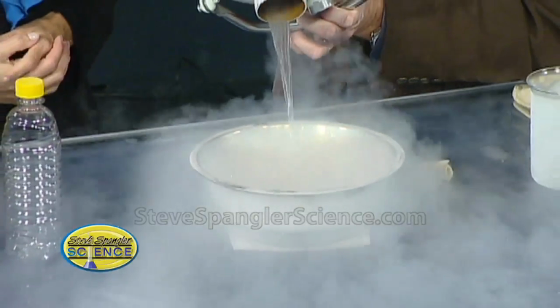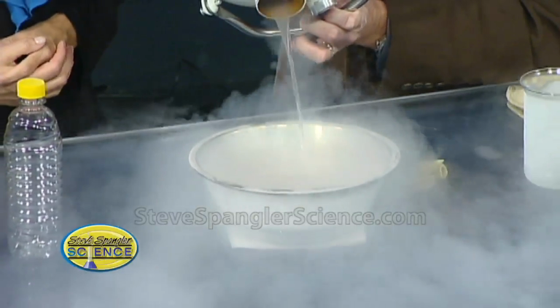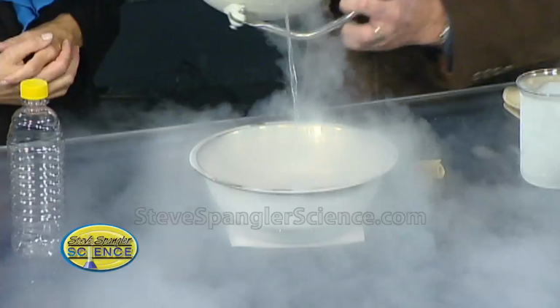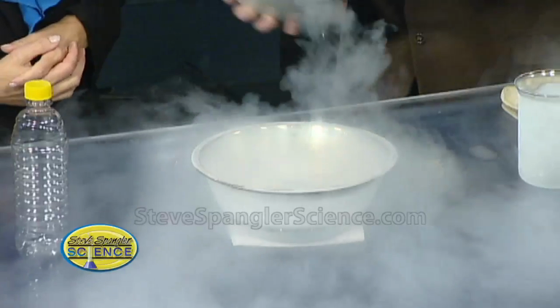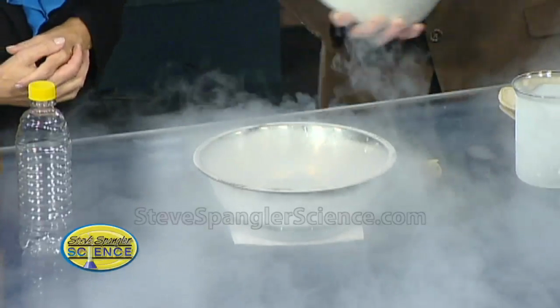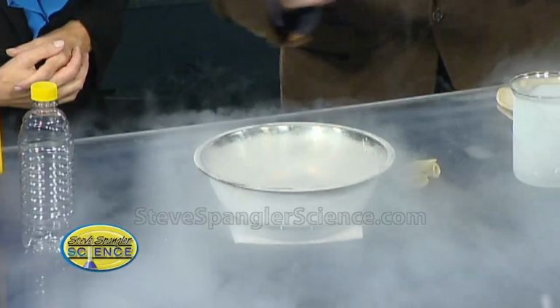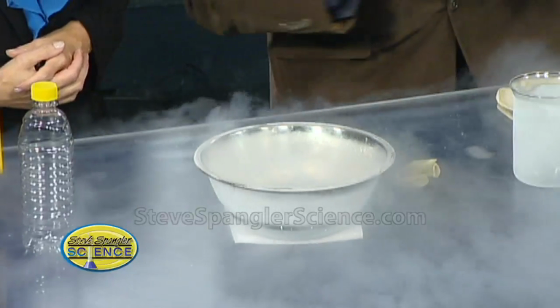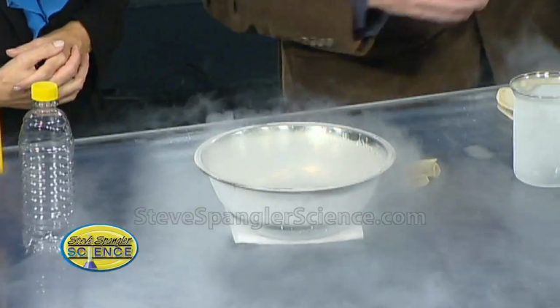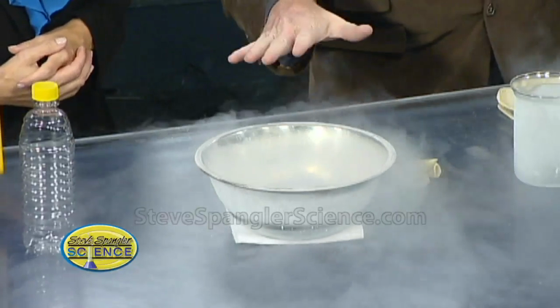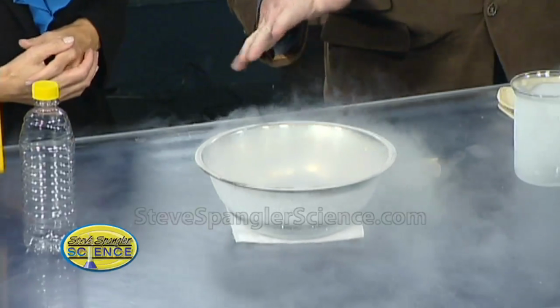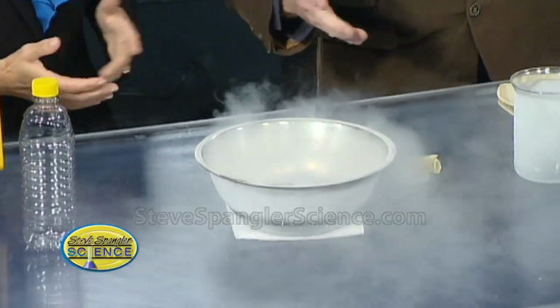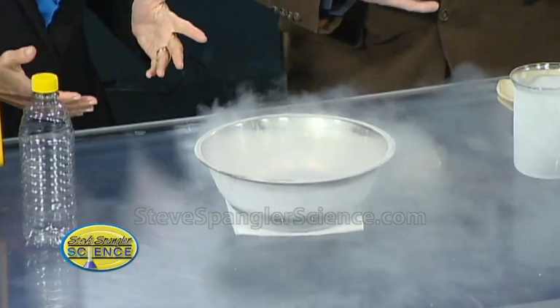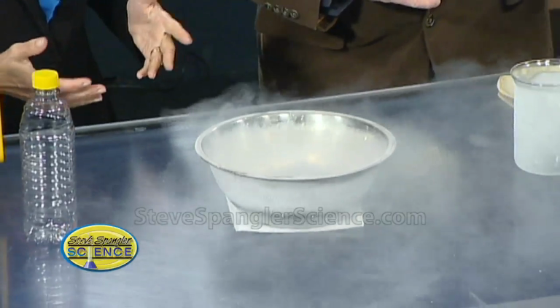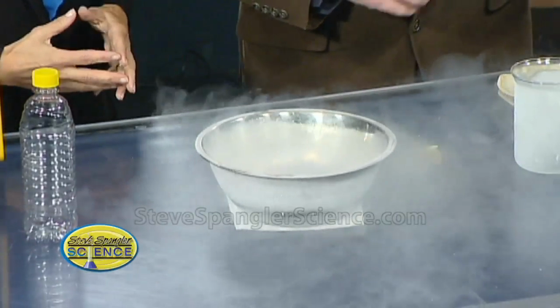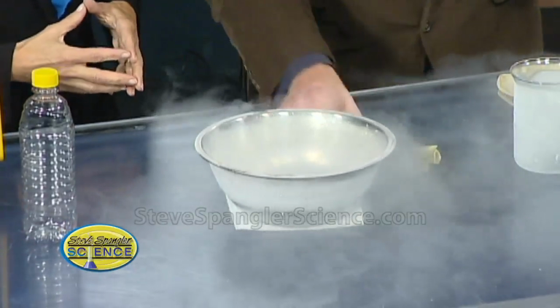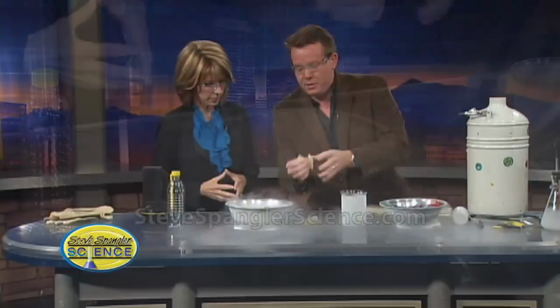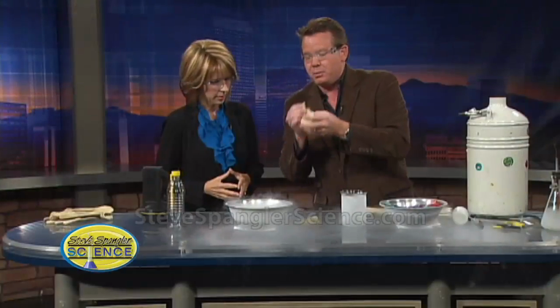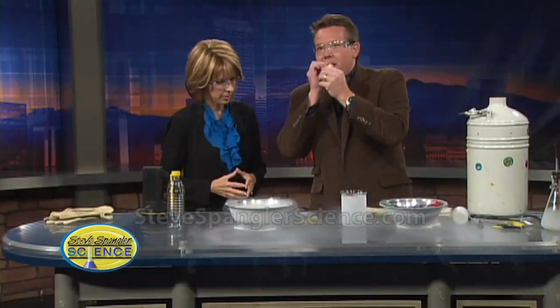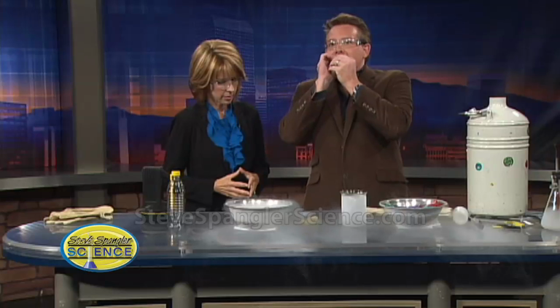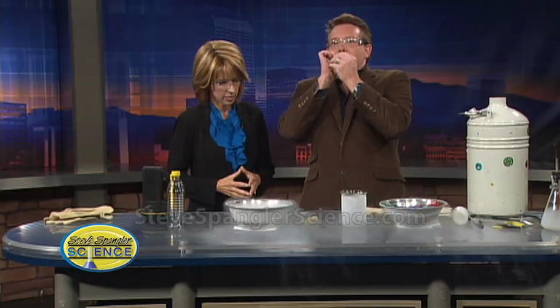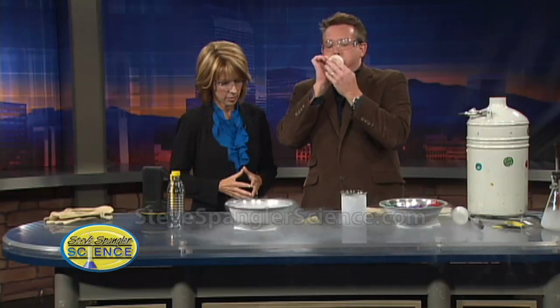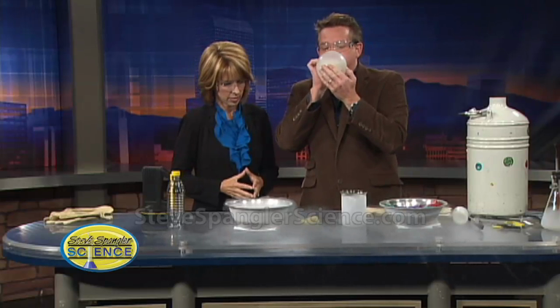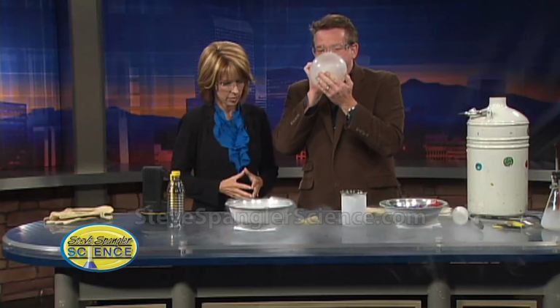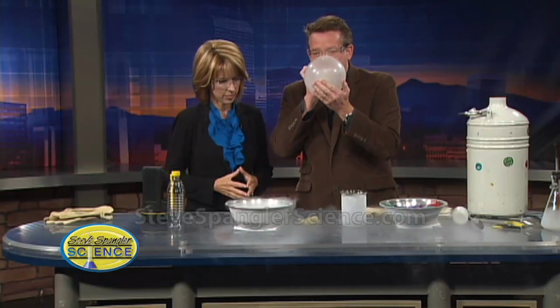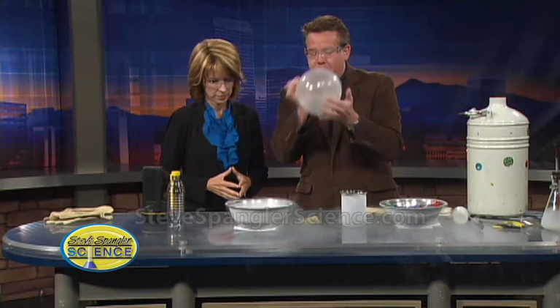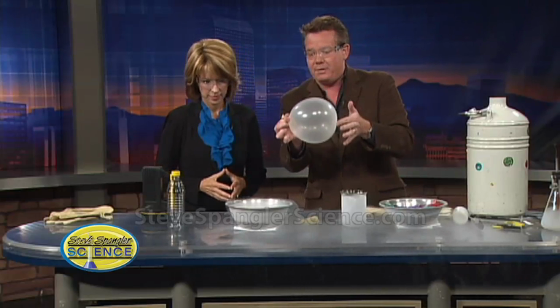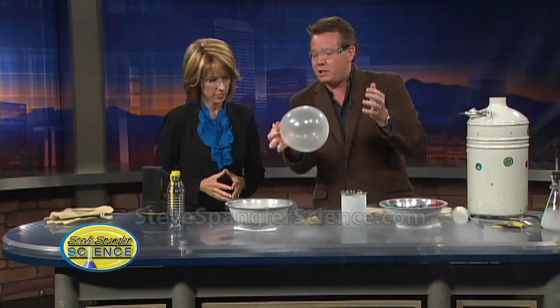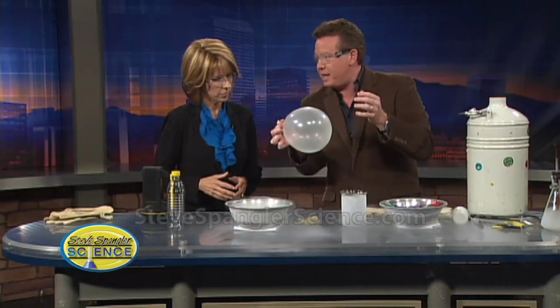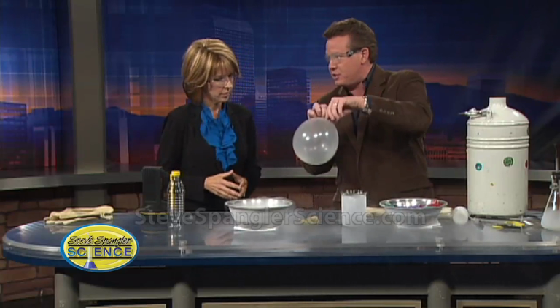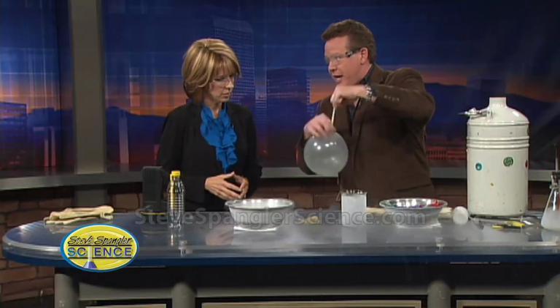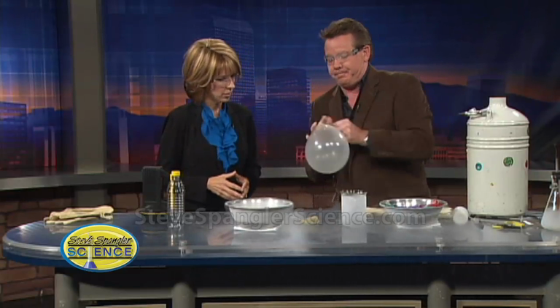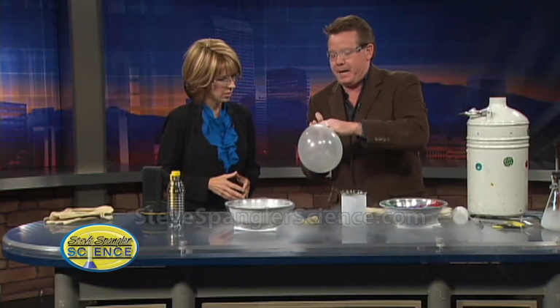Remember, nitrogen — most of the air that we breathe is nitrogen — so we're just going to use this to get it cold. Let me use the balloon. All right, so let's pretend like this is our tire.